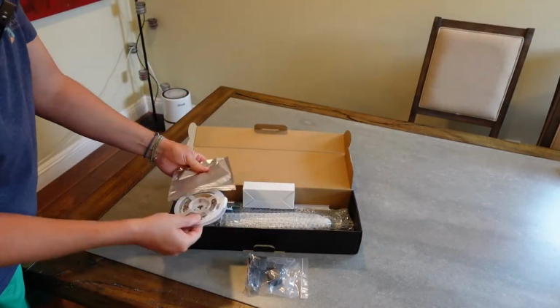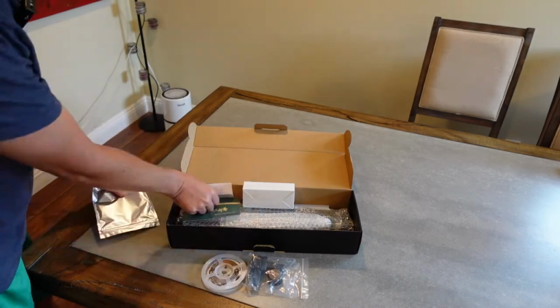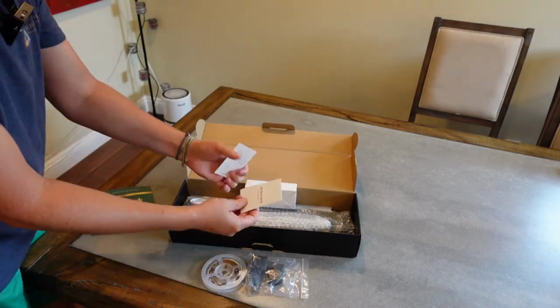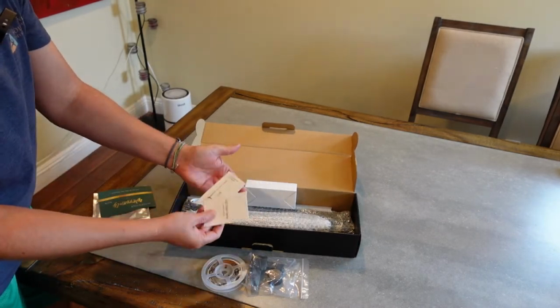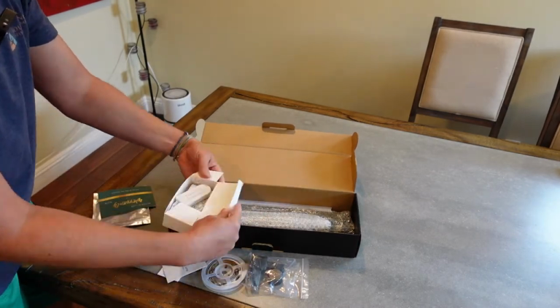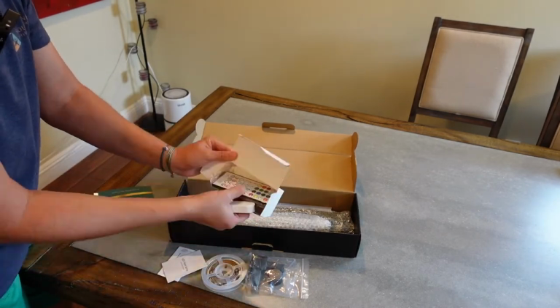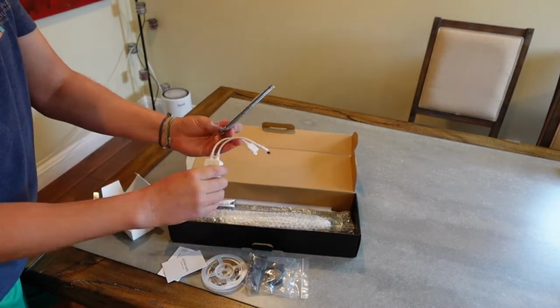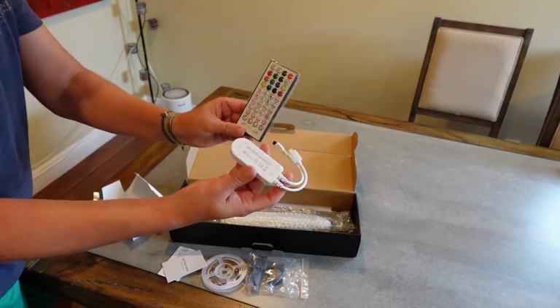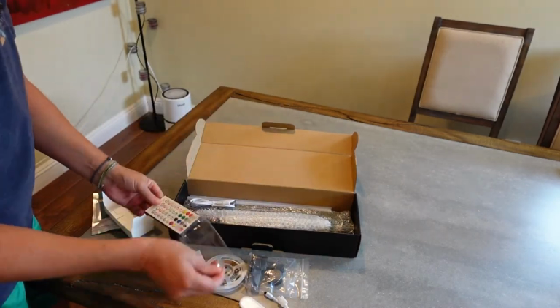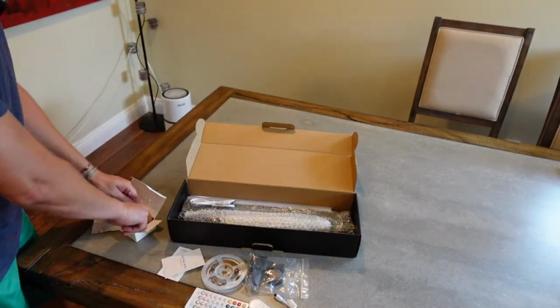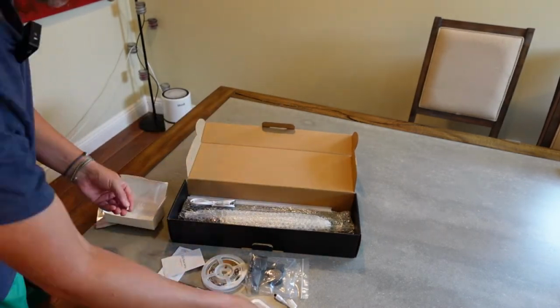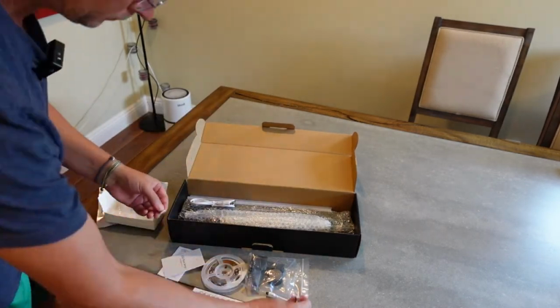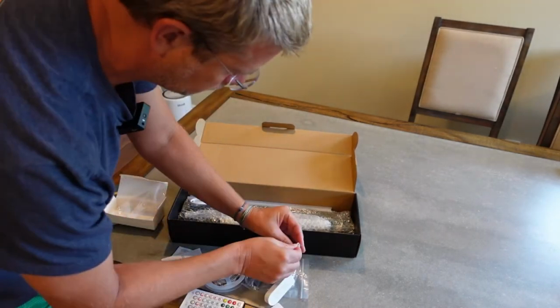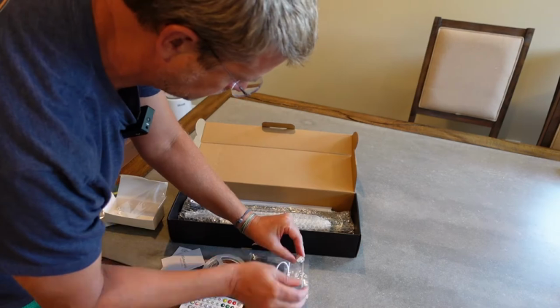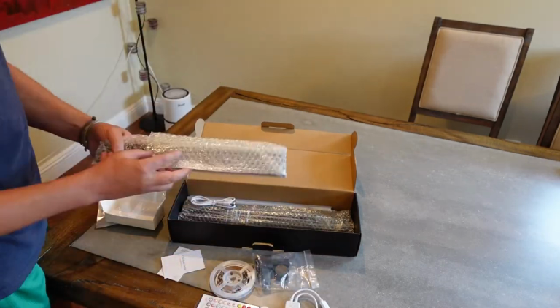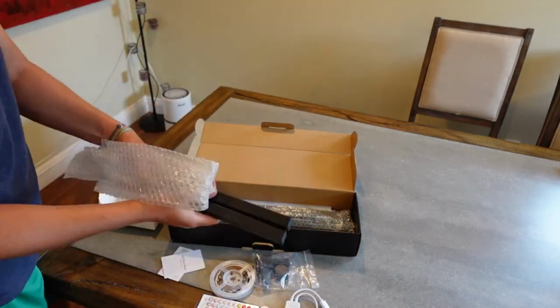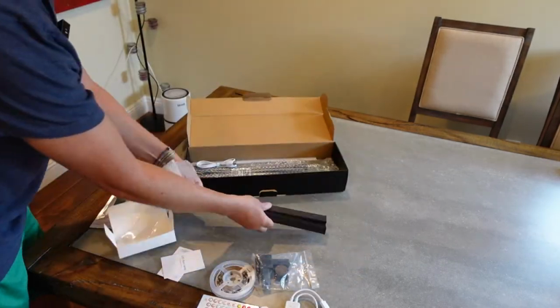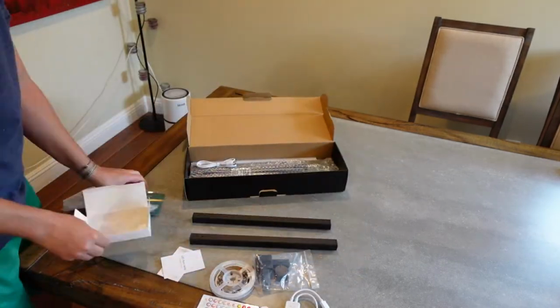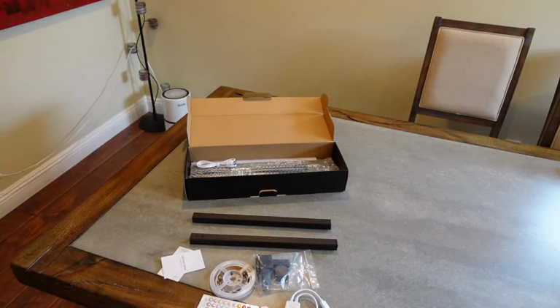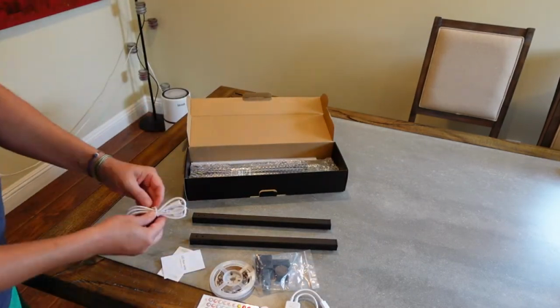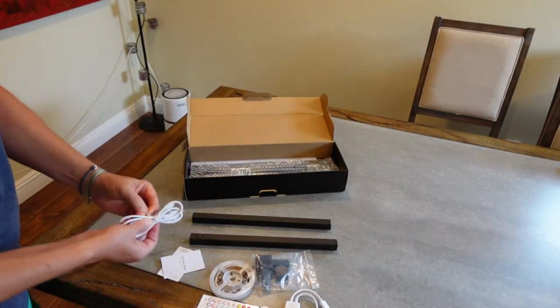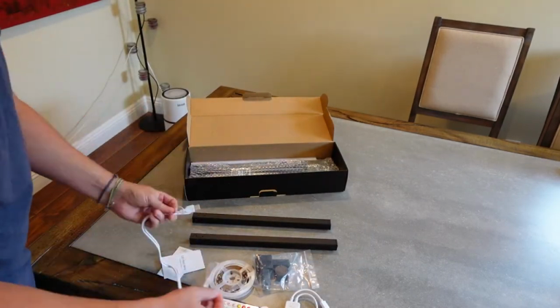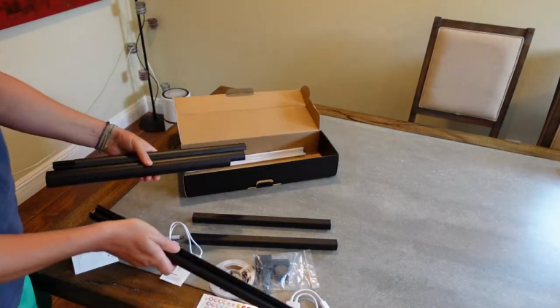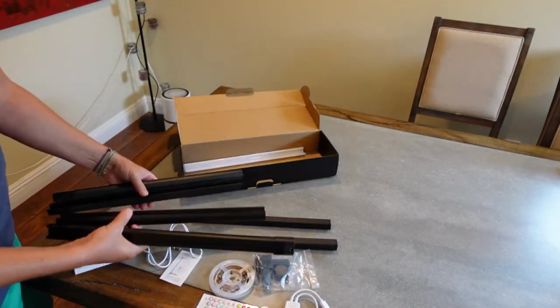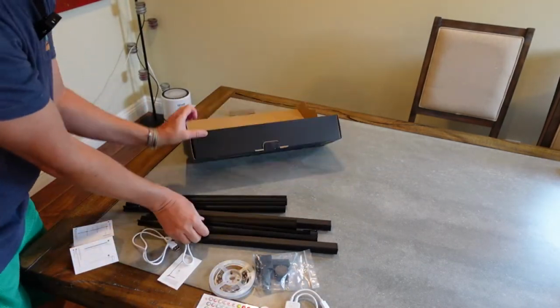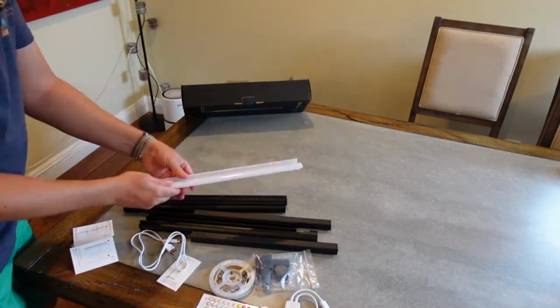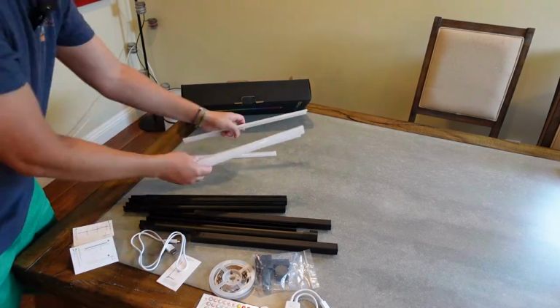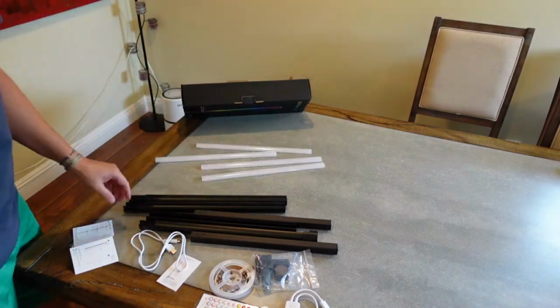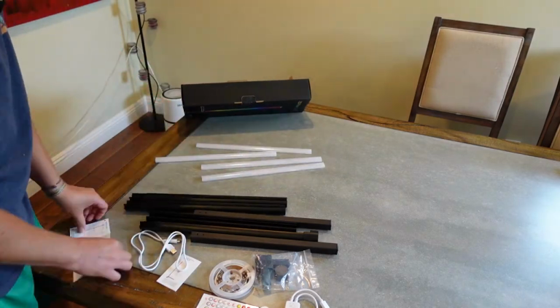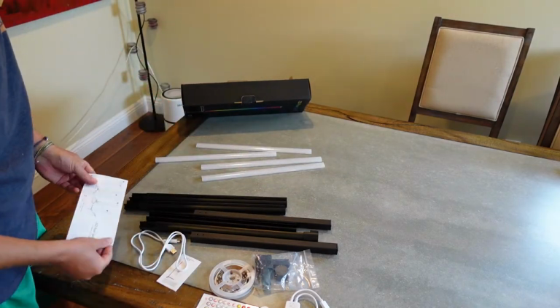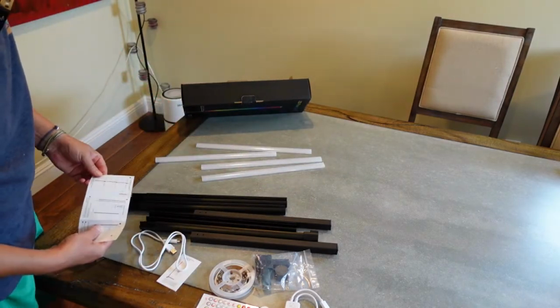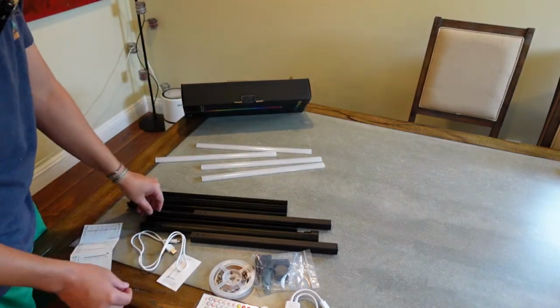This video is obviously going to be a quick fast-motion video of me putting this together. You can see what's in the box — it comes with a remote control as well as the Wi-Fi controller, and then you've got your lamp itself.